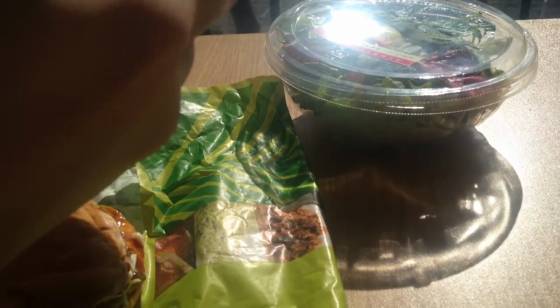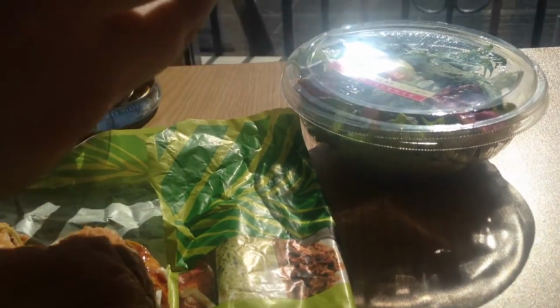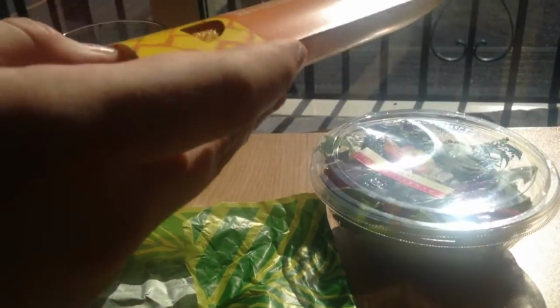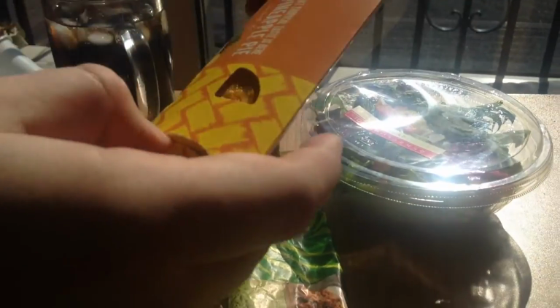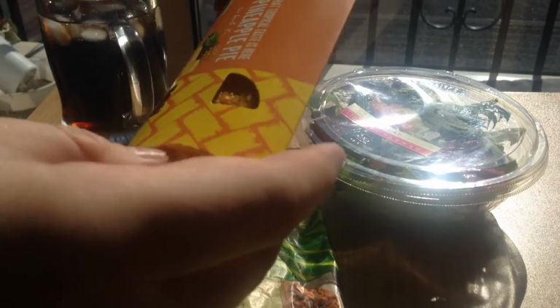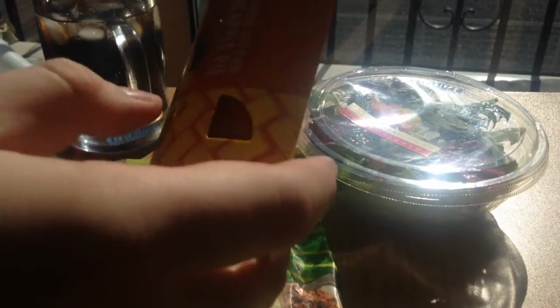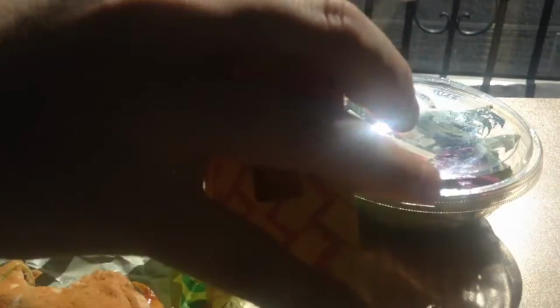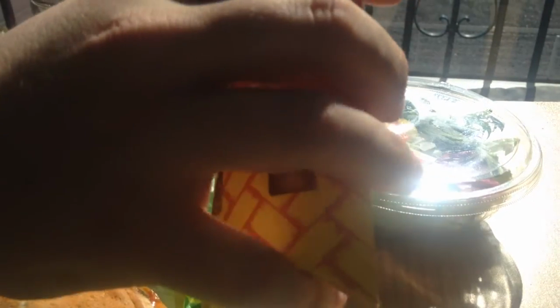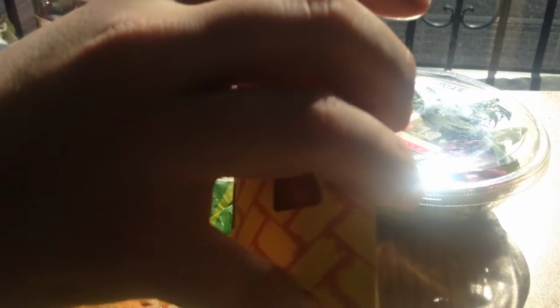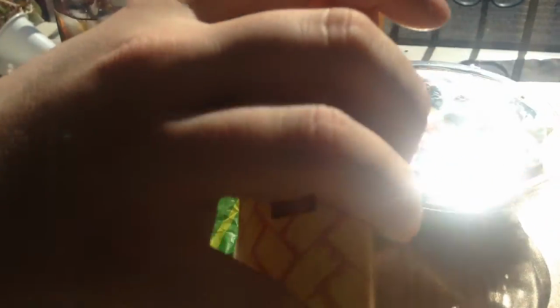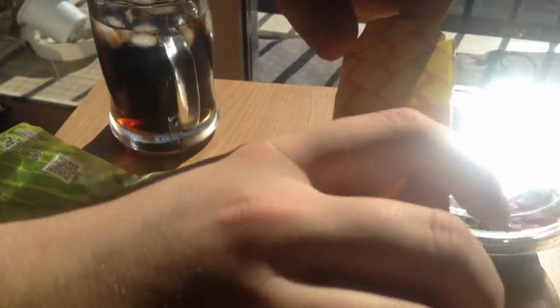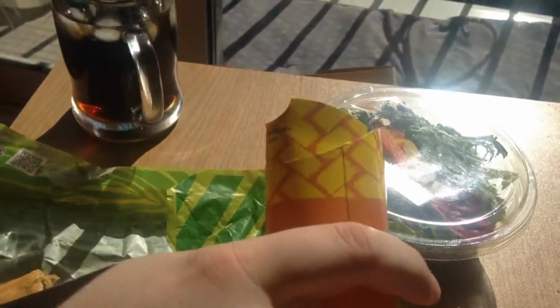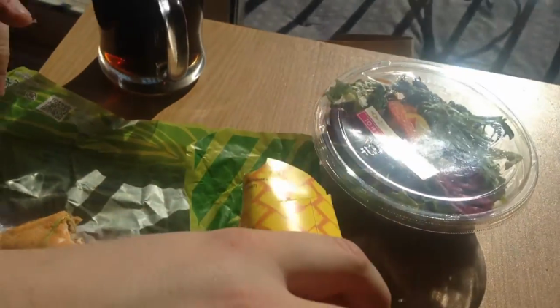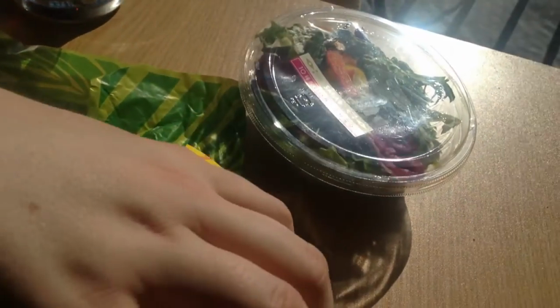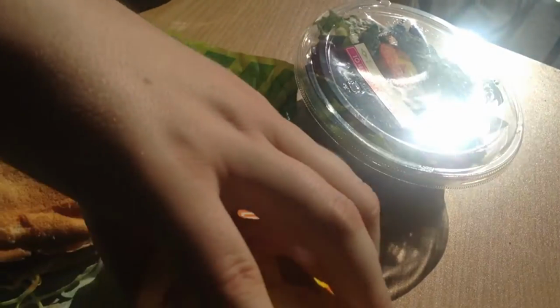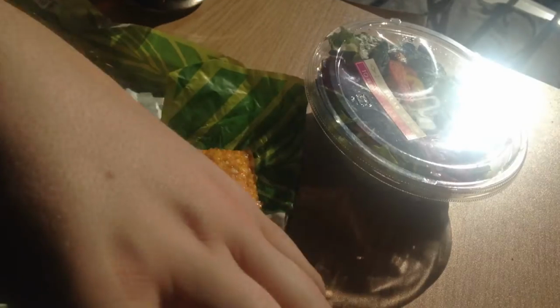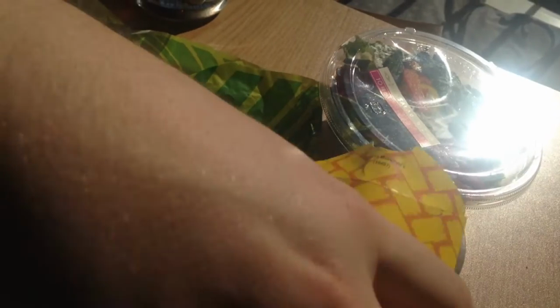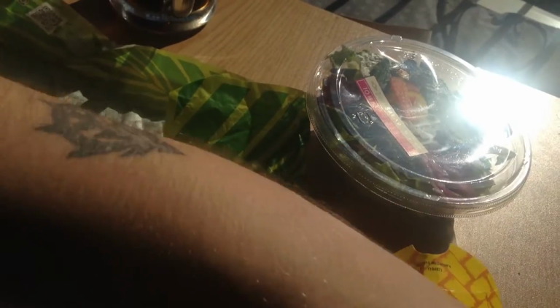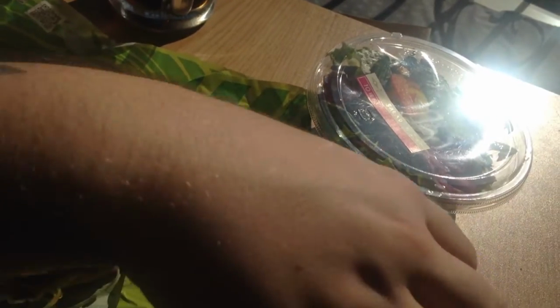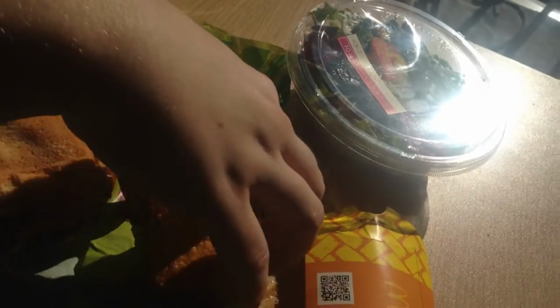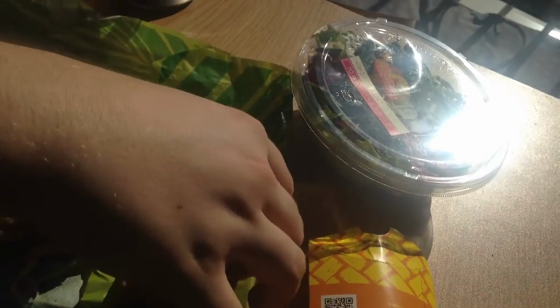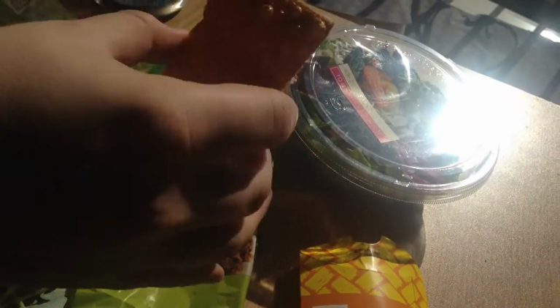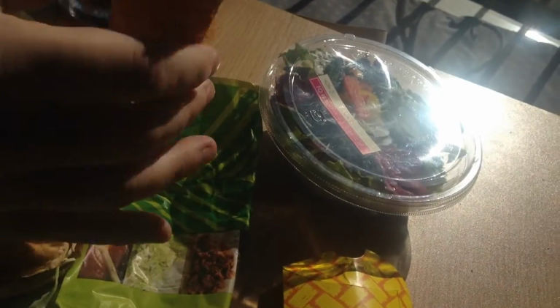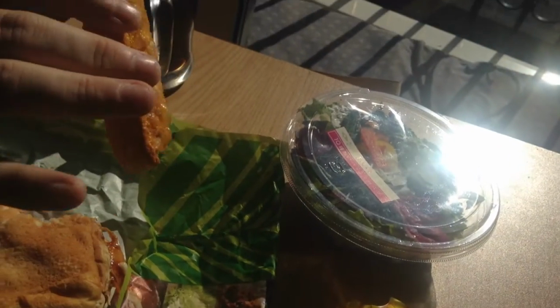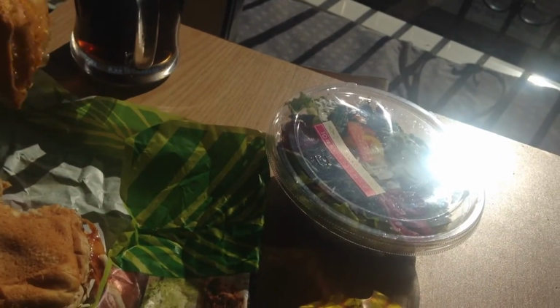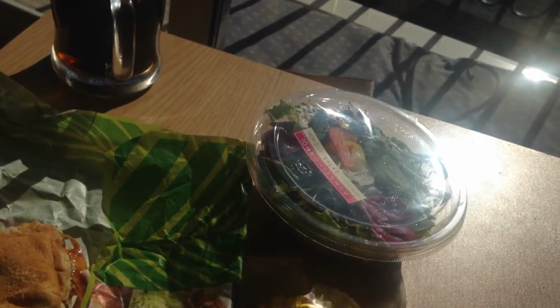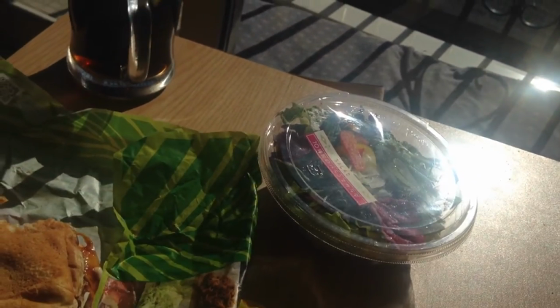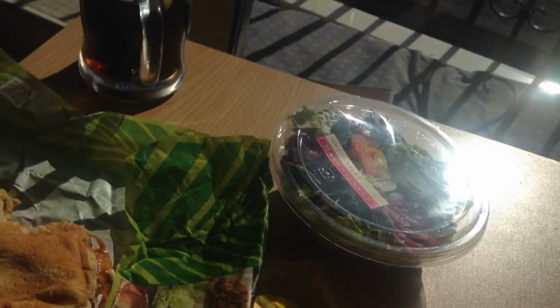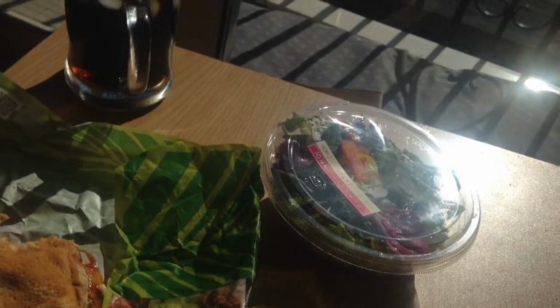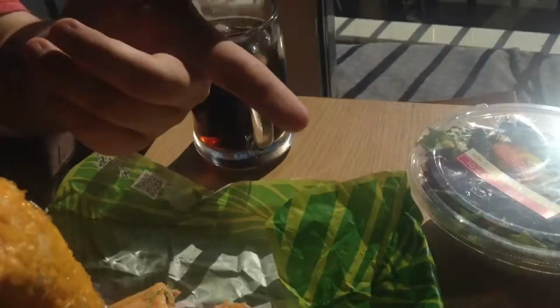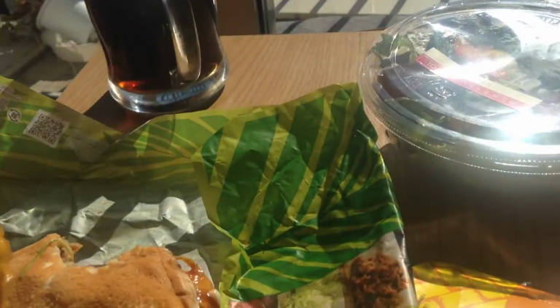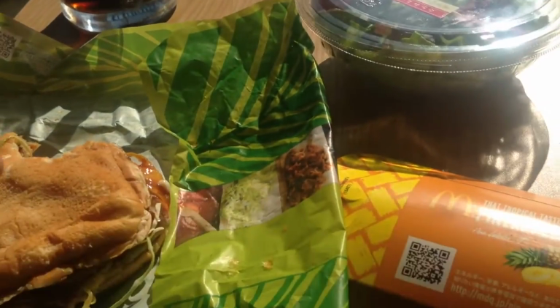And then our pineapple pie. I thought it was a banana pie because it was right next to the banana shake and I didn't read the sign. There's also a banana shake but I didn't know that — even though it's written in English right there.